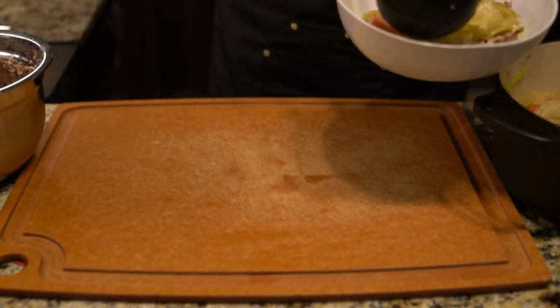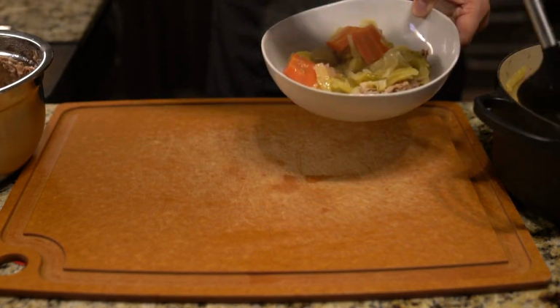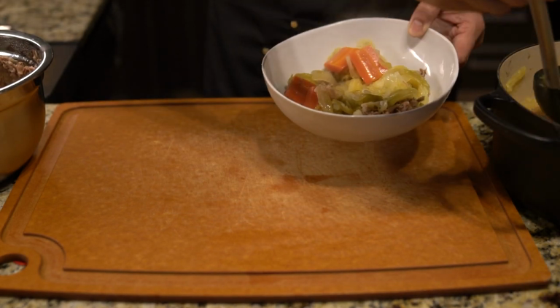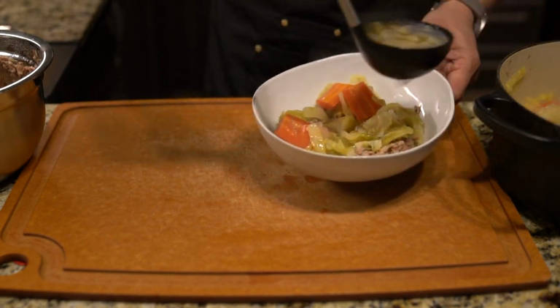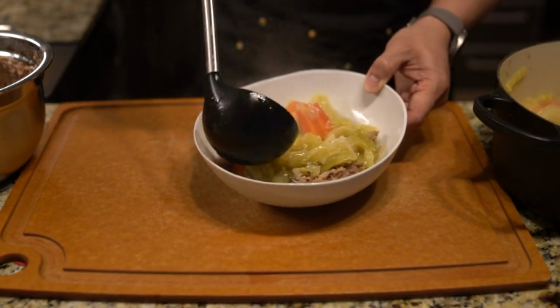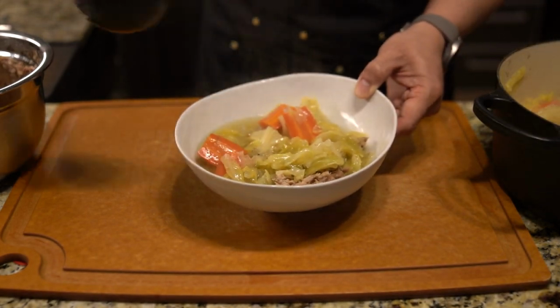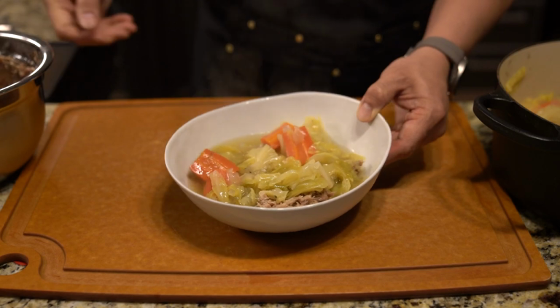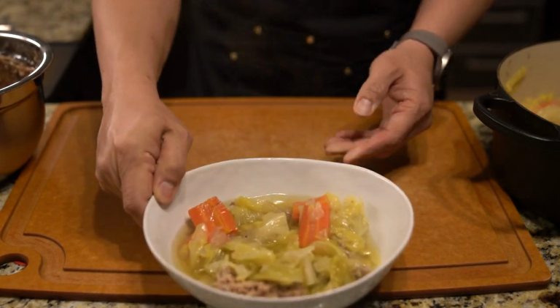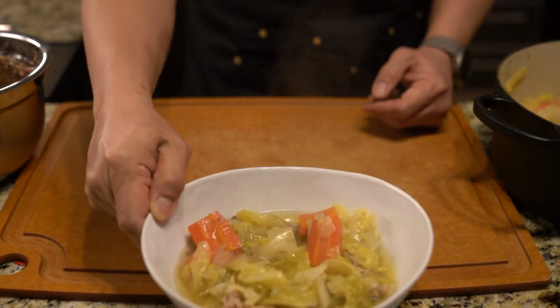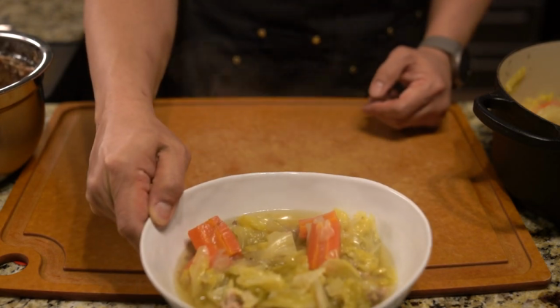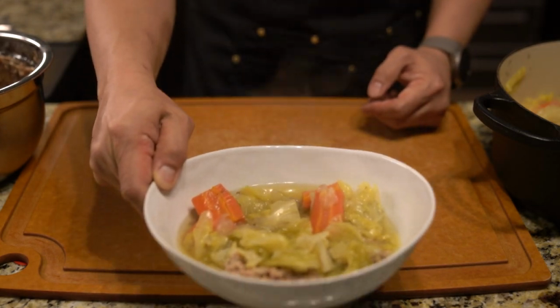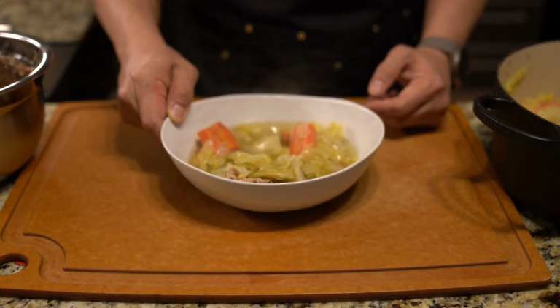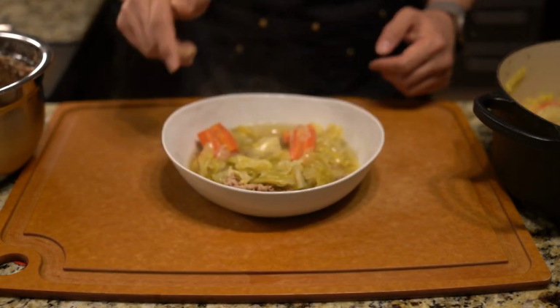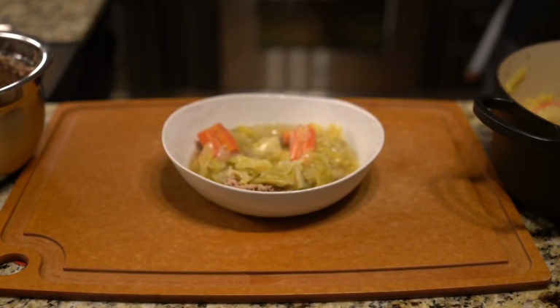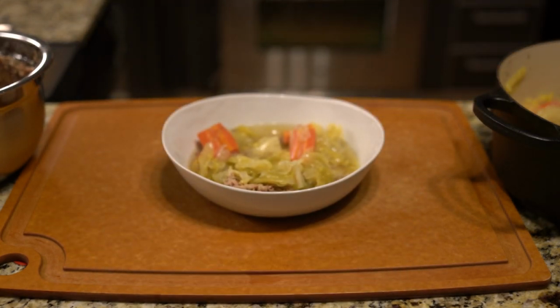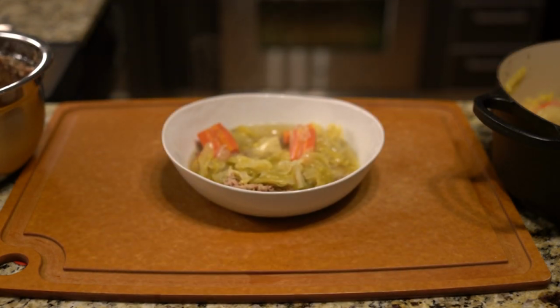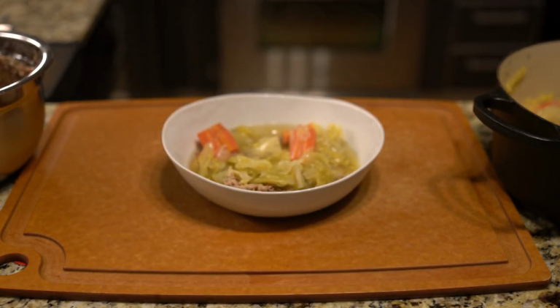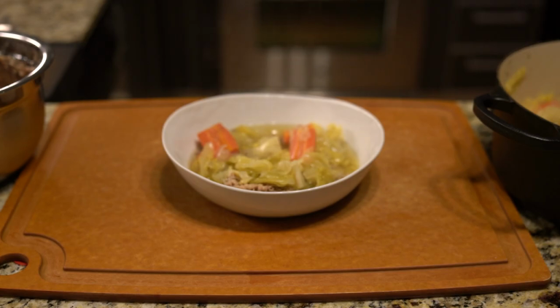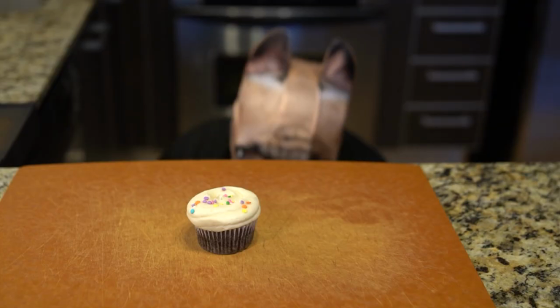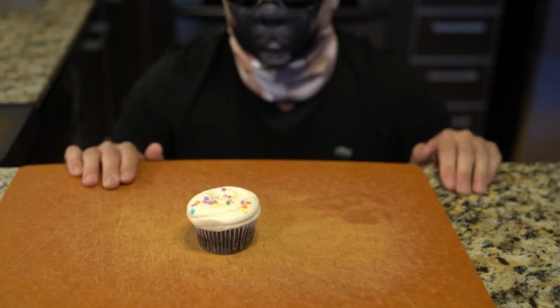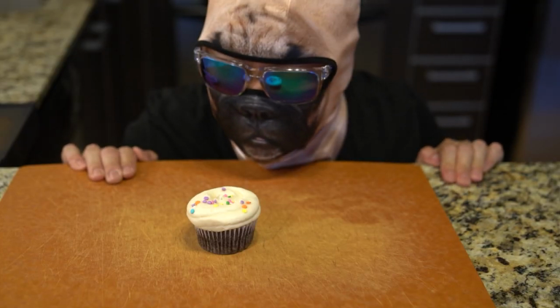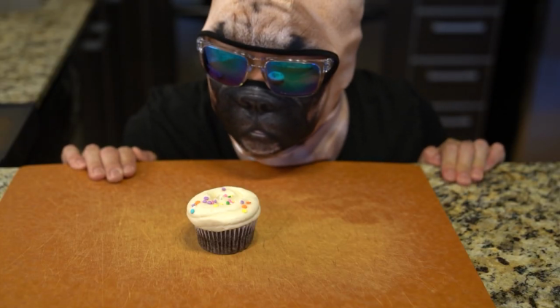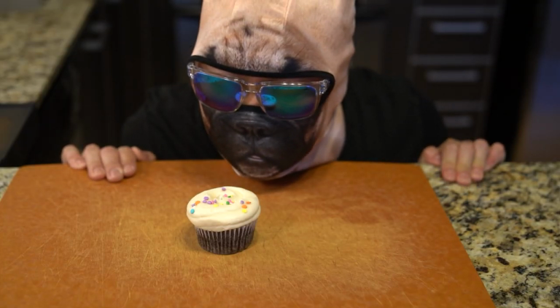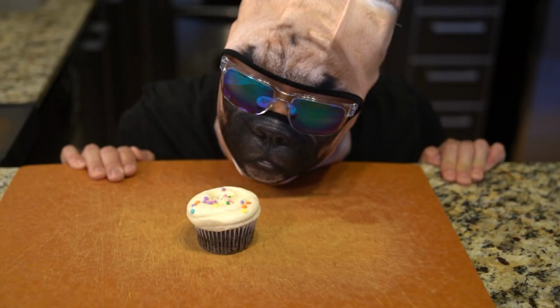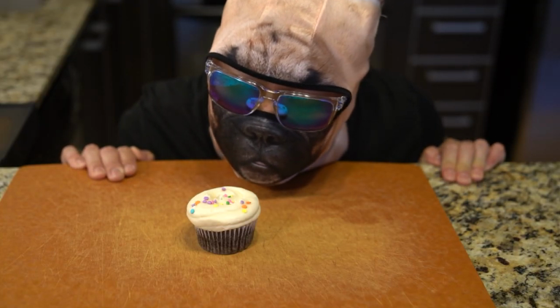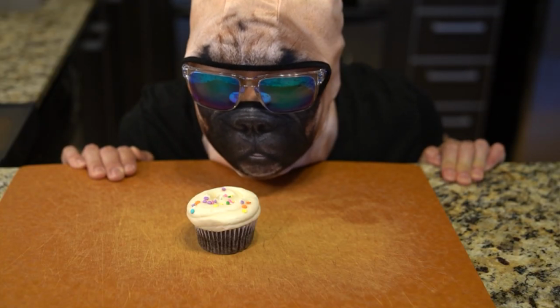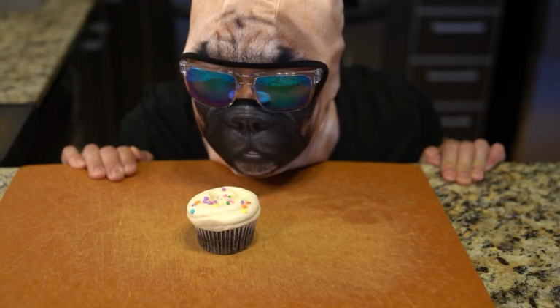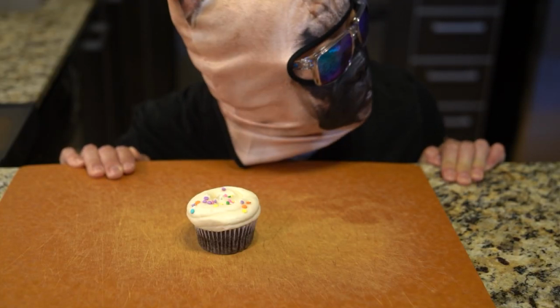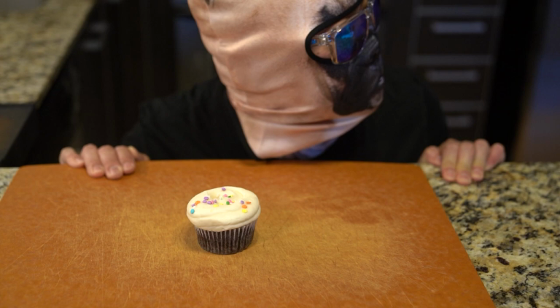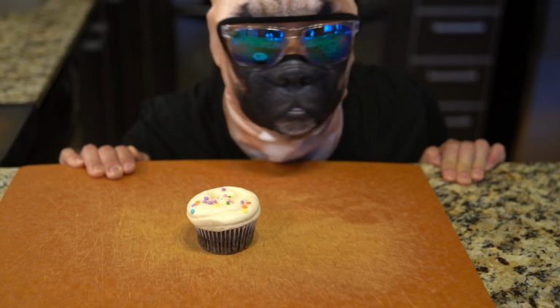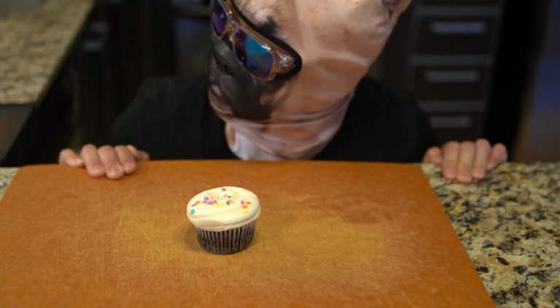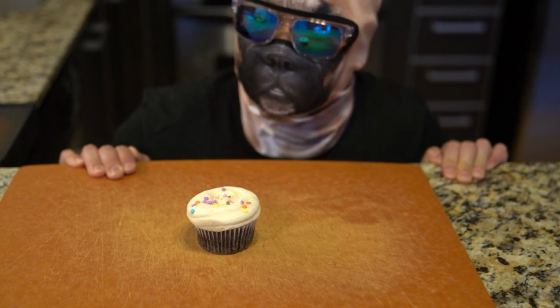The plating is very simple: meat down on the bottom, vegetables on top, and a bit of stock to sit on top of it. And that's really it. Thank you for watching — please like and subscribe and watch the other videos. Have a good day.